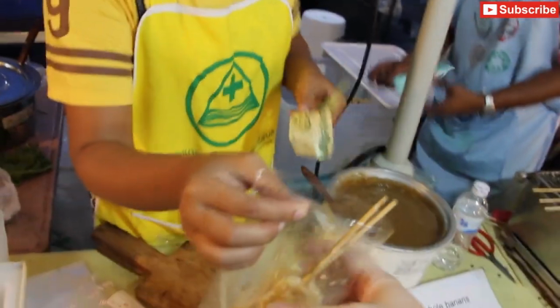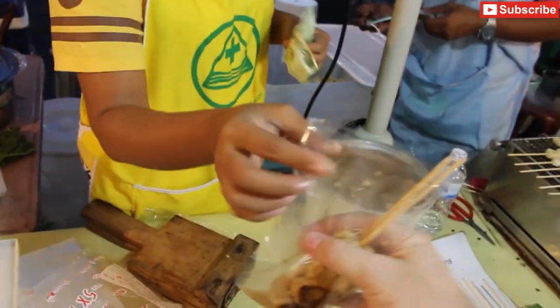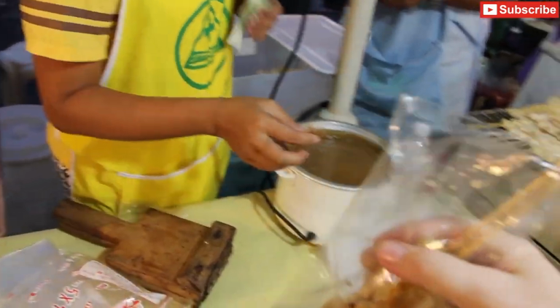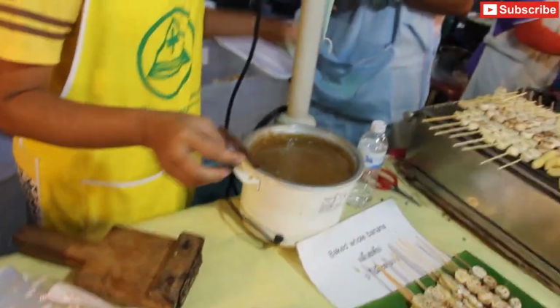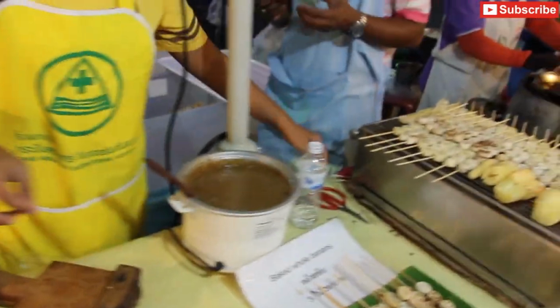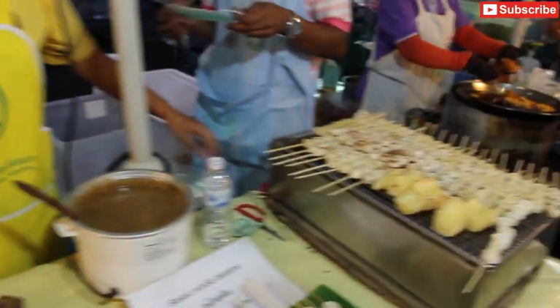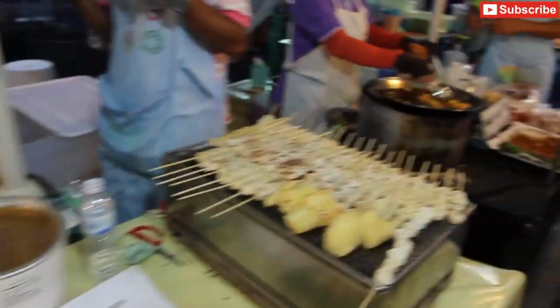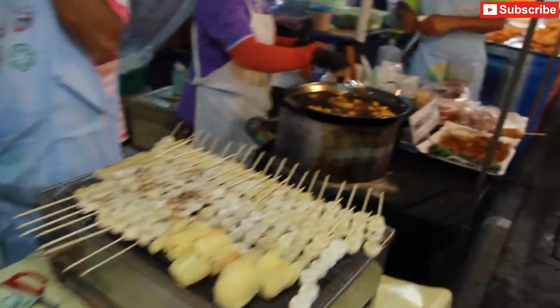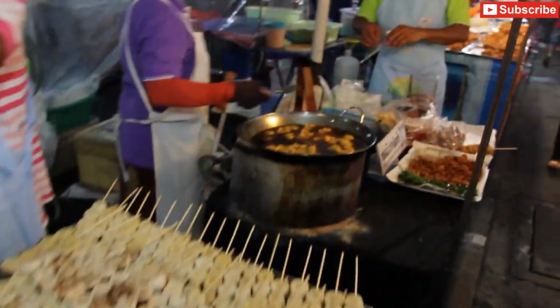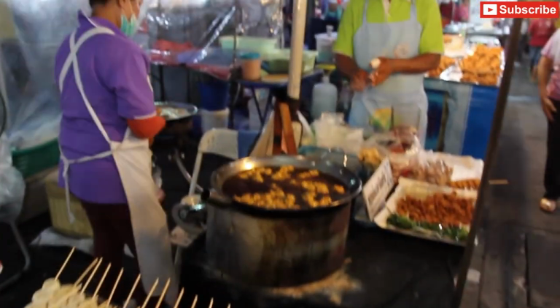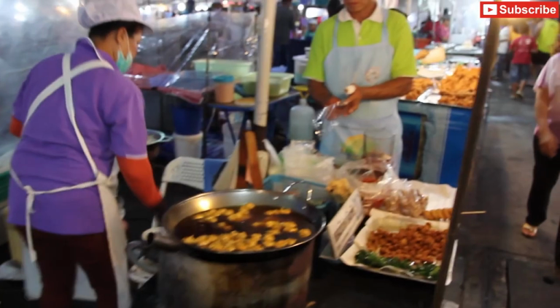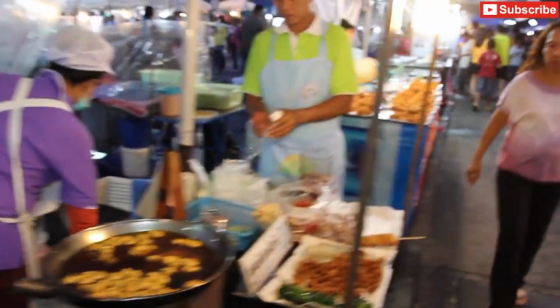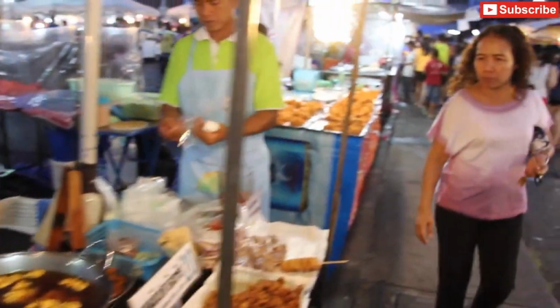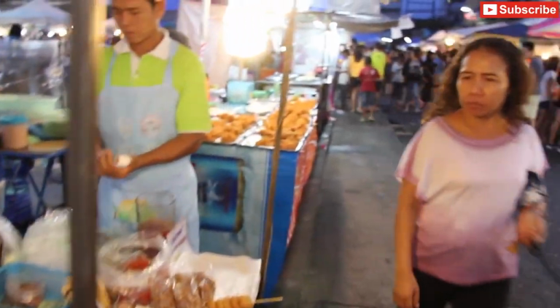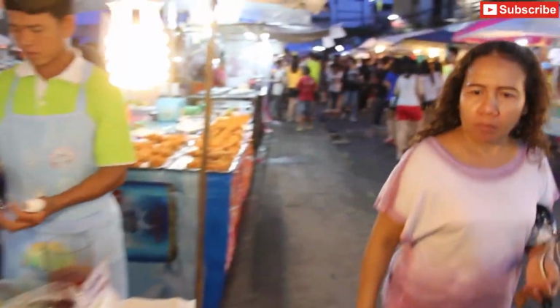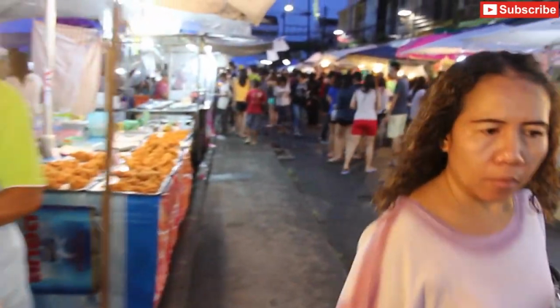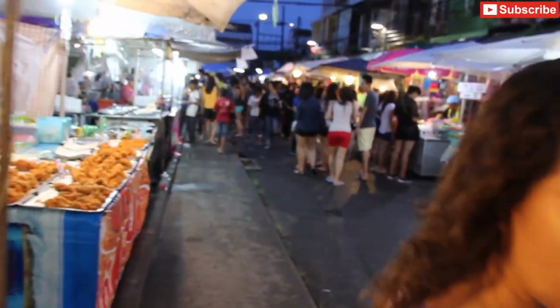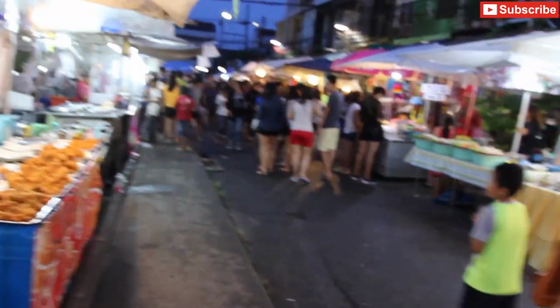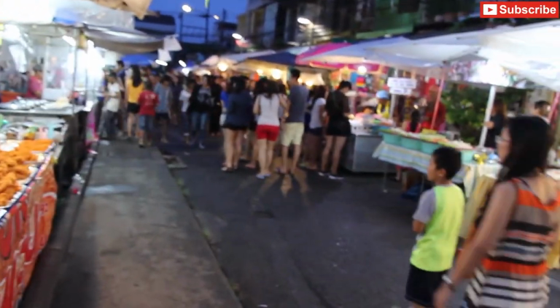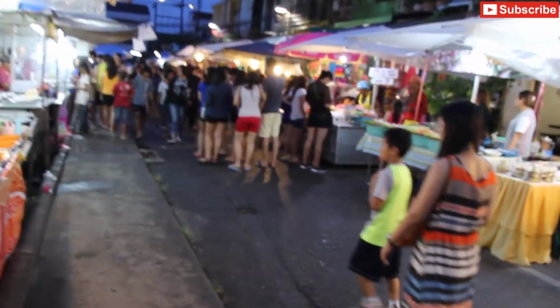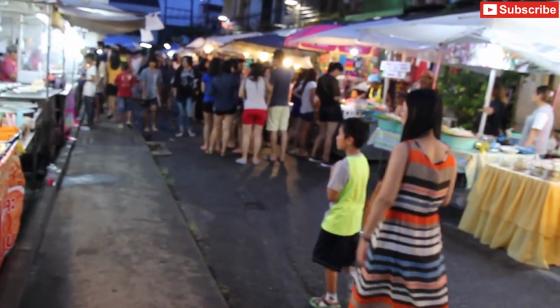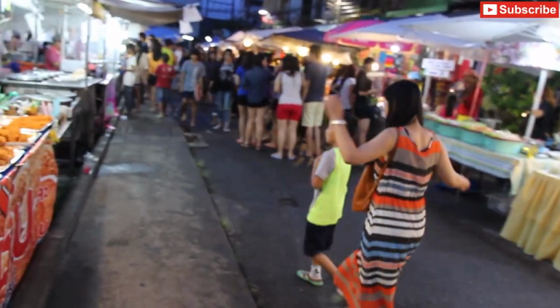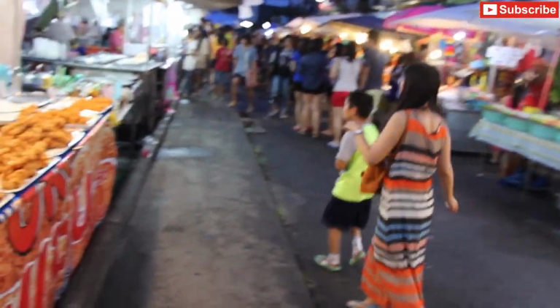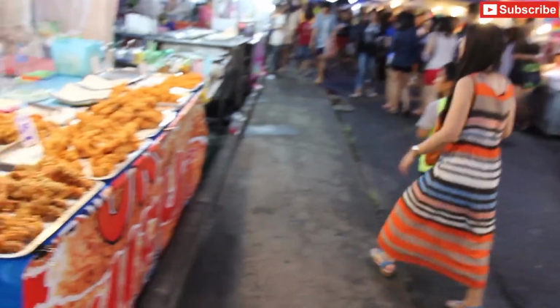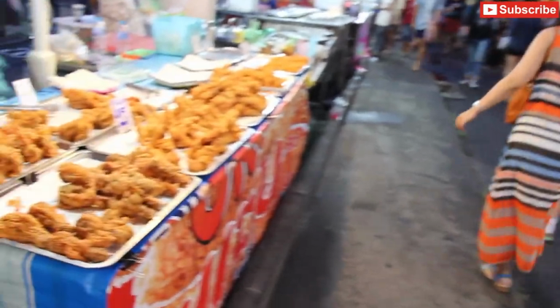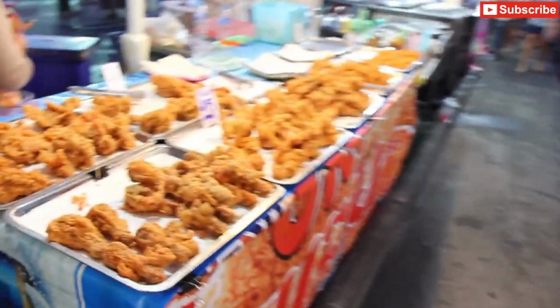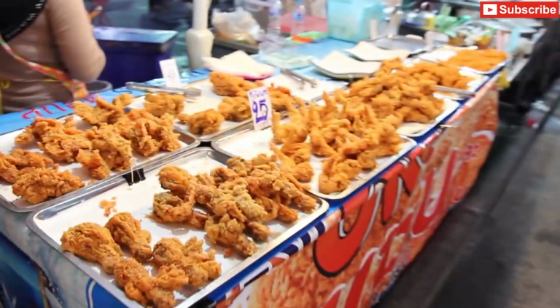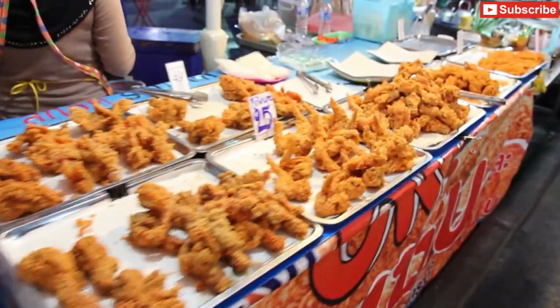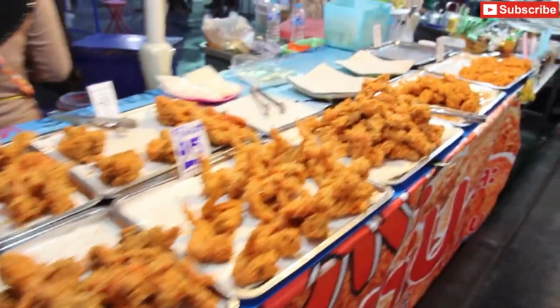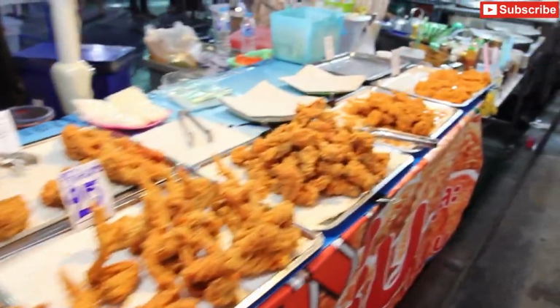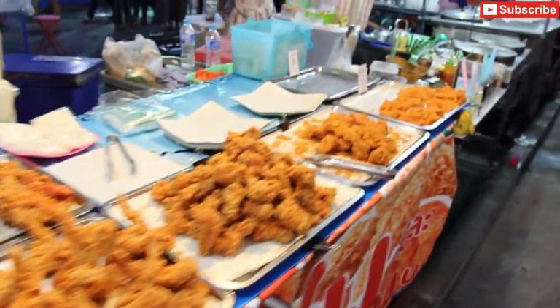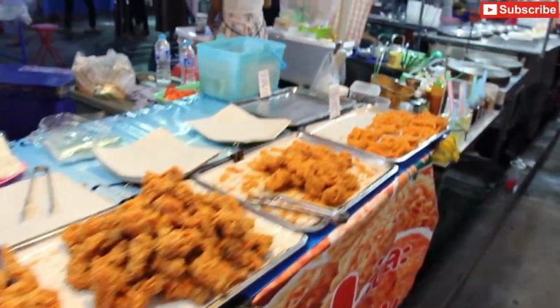As I said, there's plenty of street food available here. Thanks for watching.